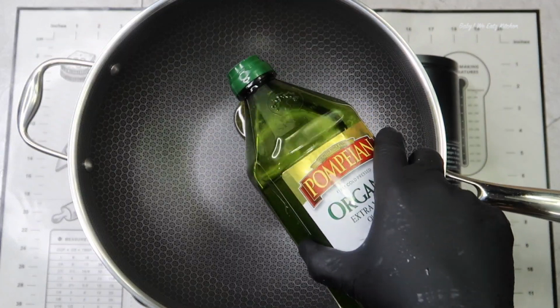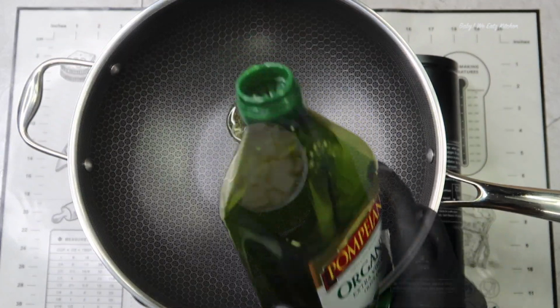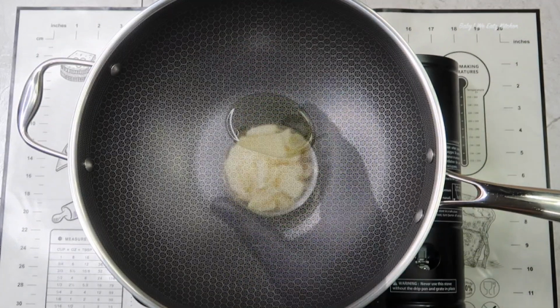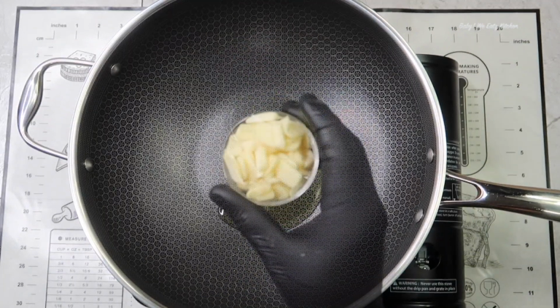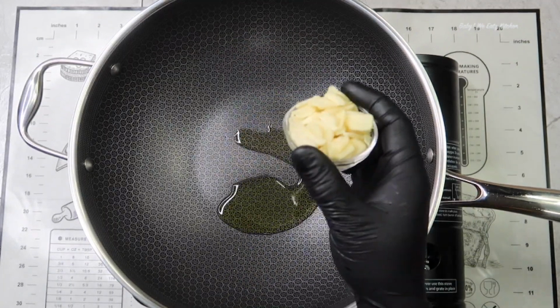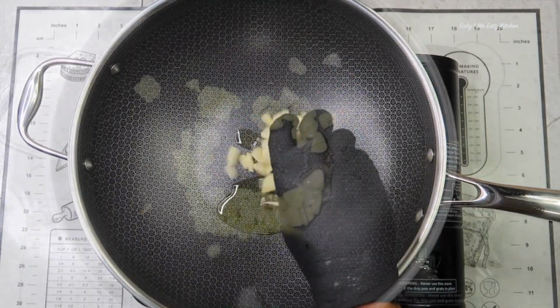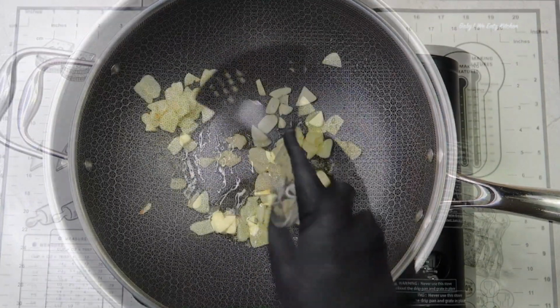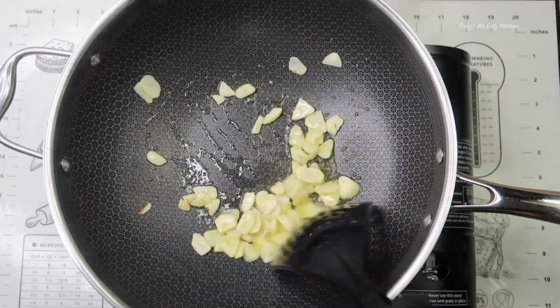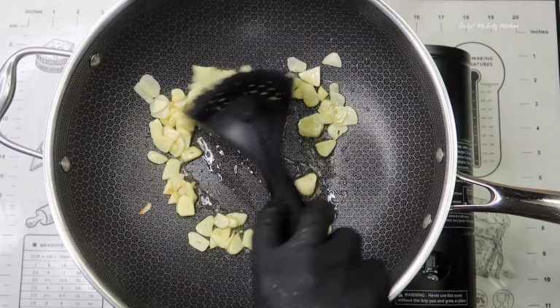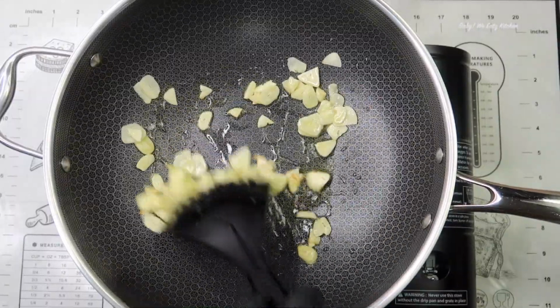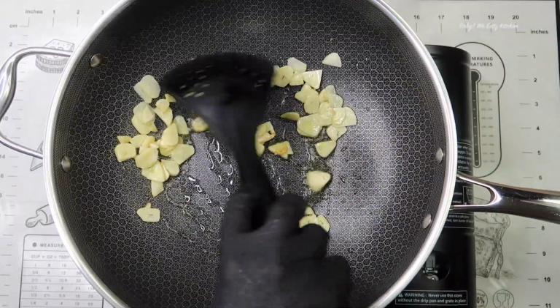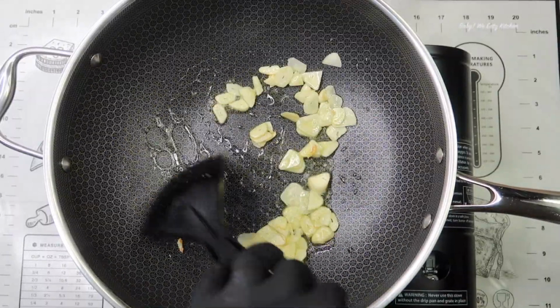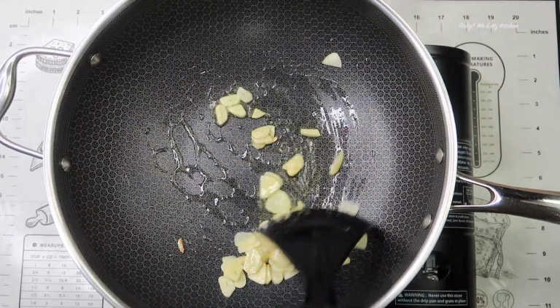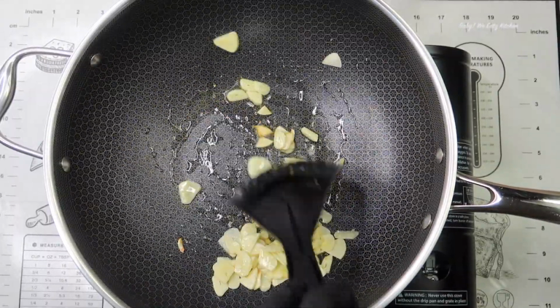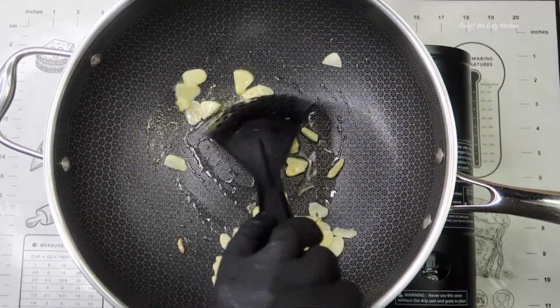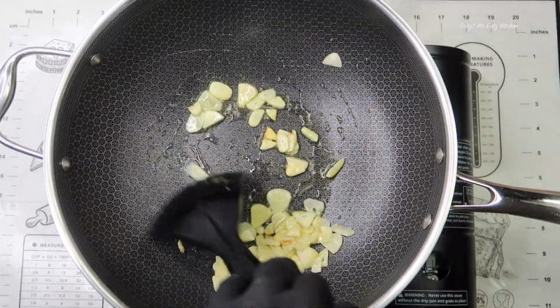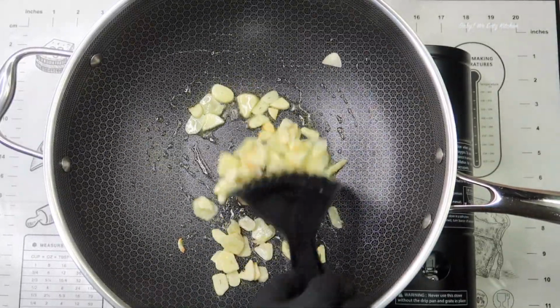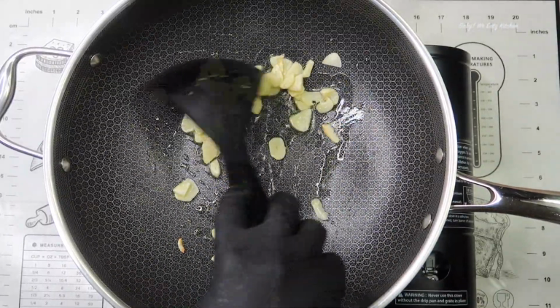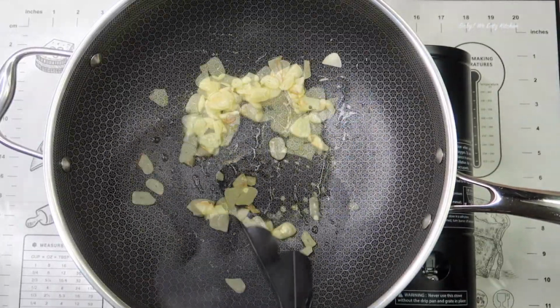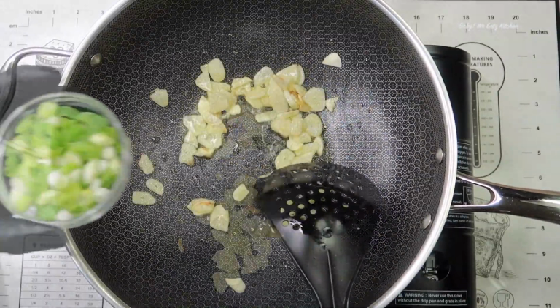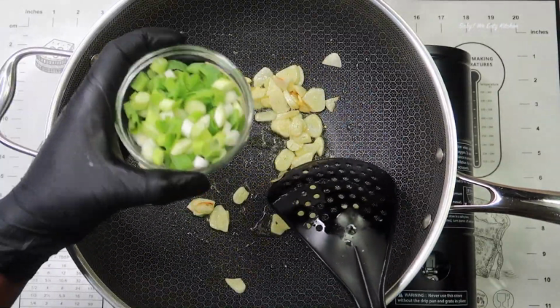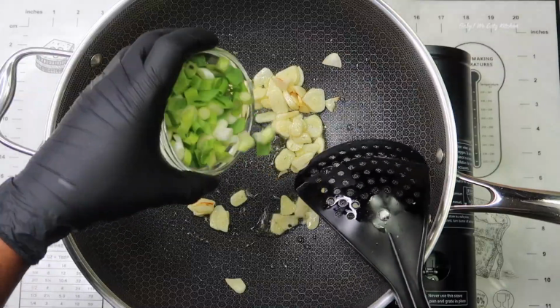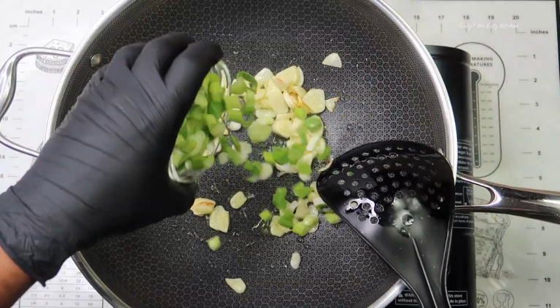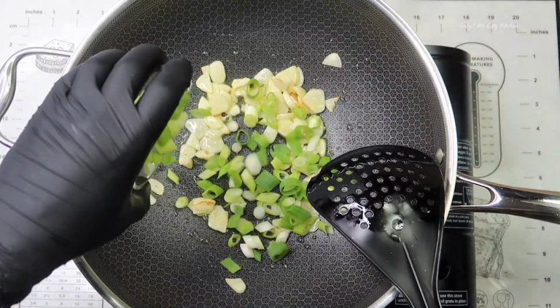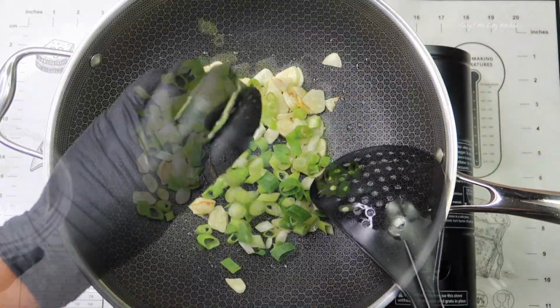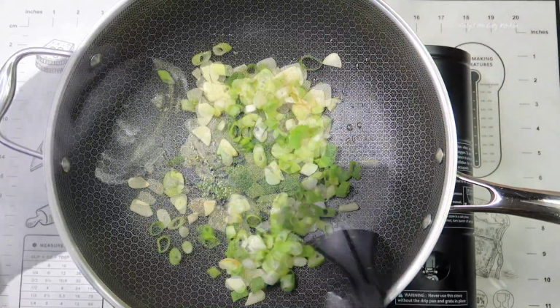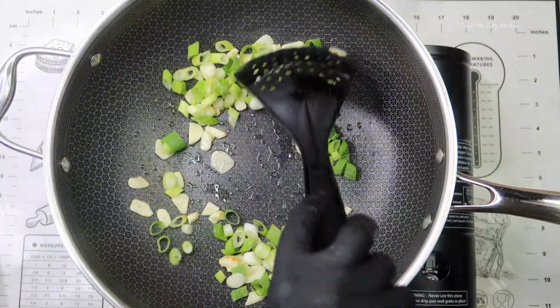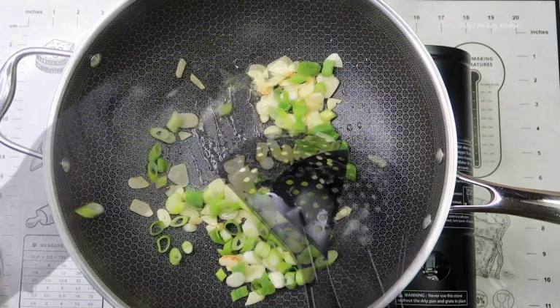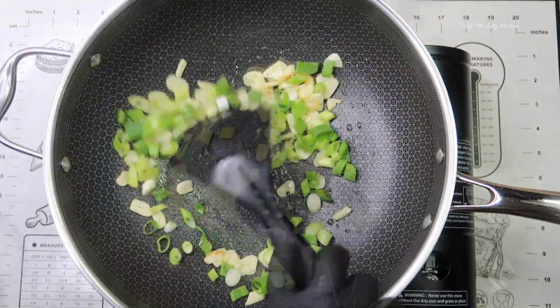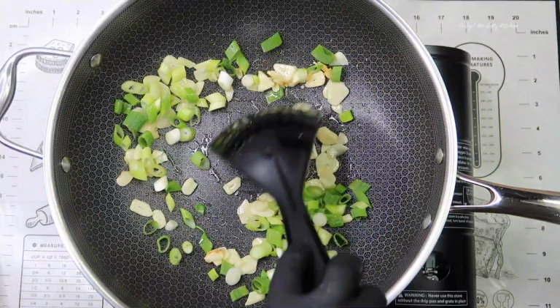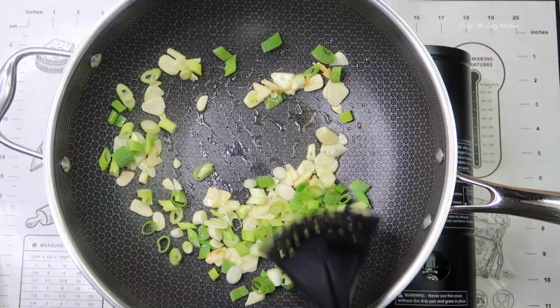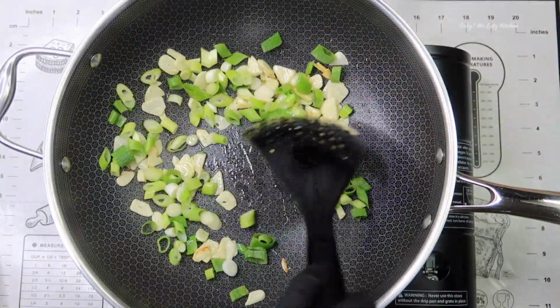We're going to stir-fry our garlic and green onions, and we're going to do this for anywhere from one to two minutes.